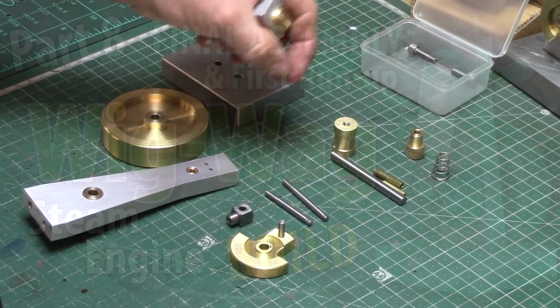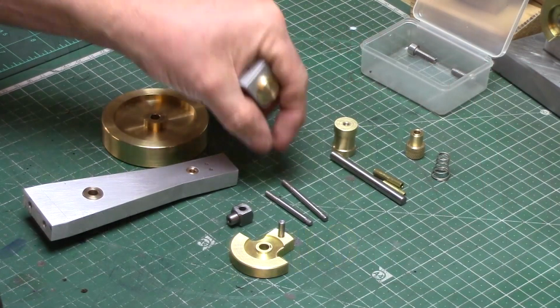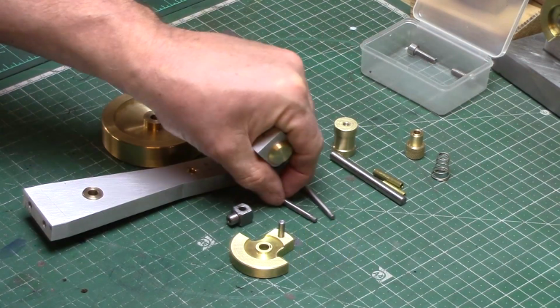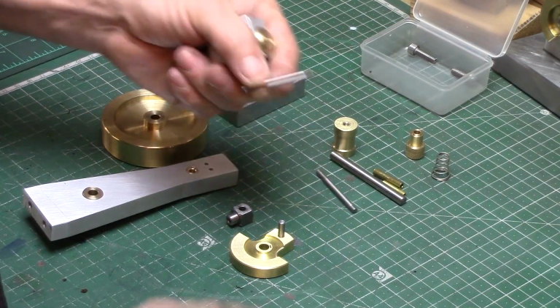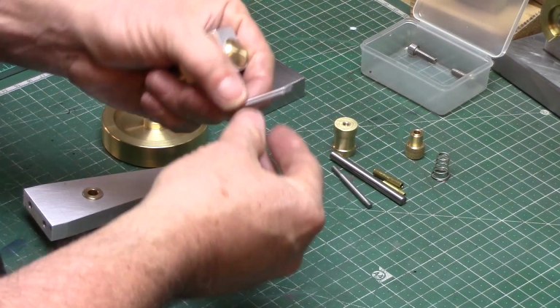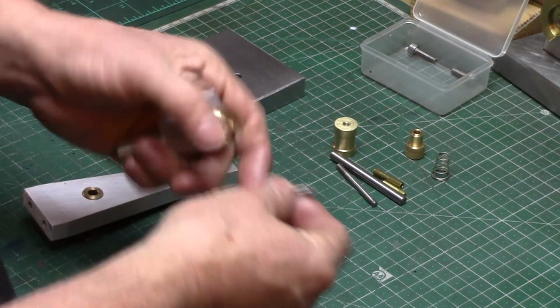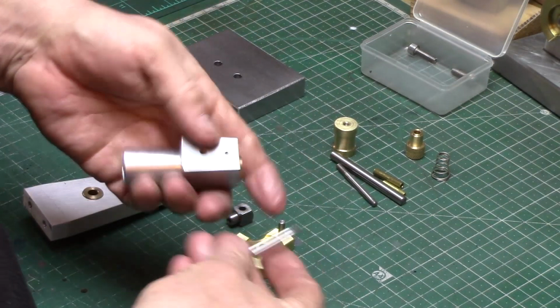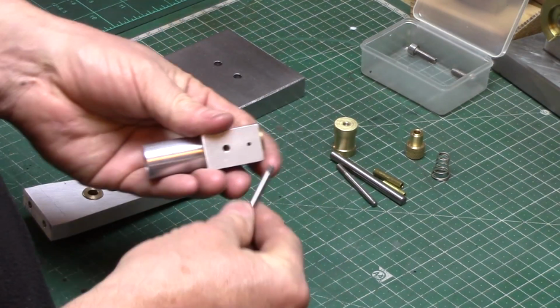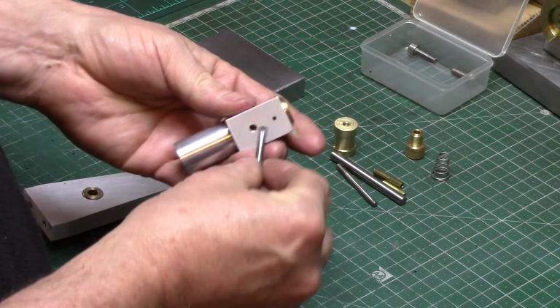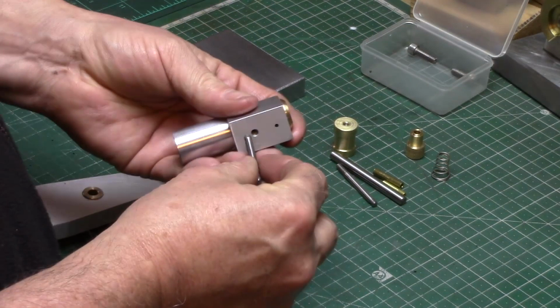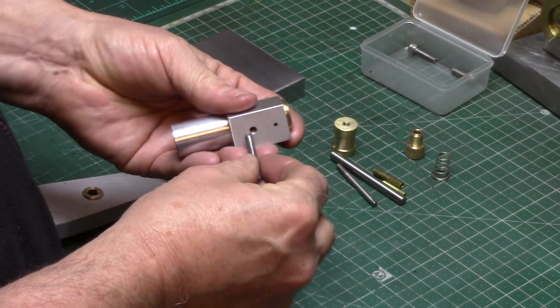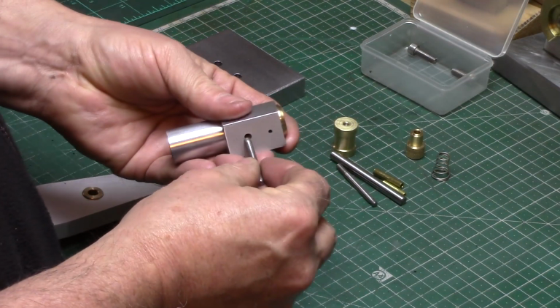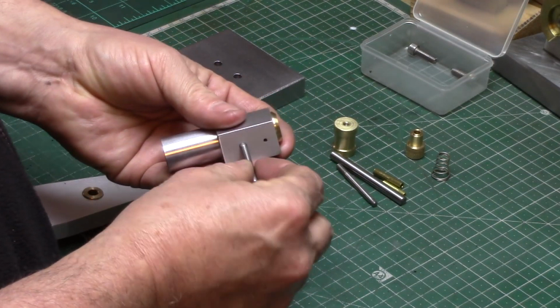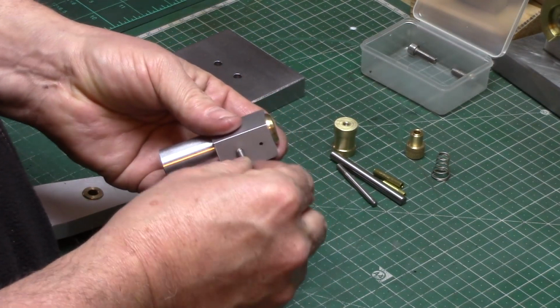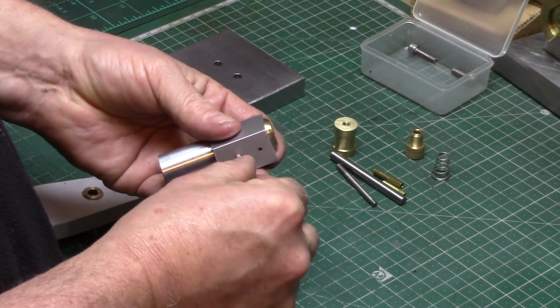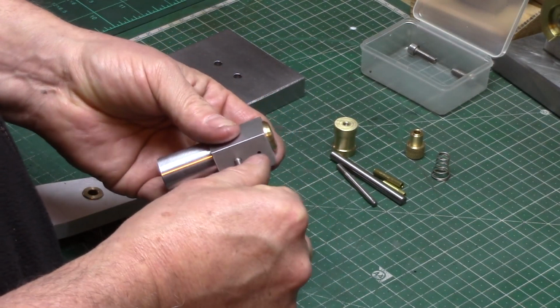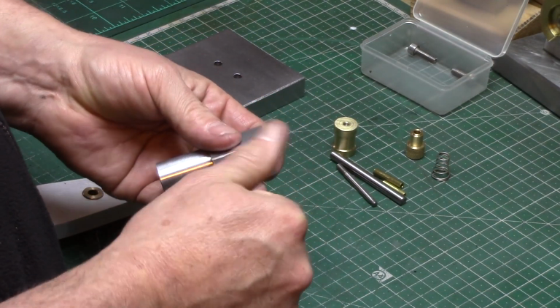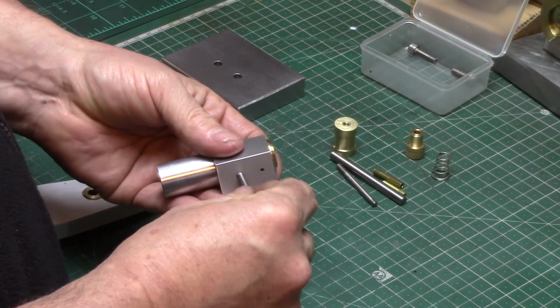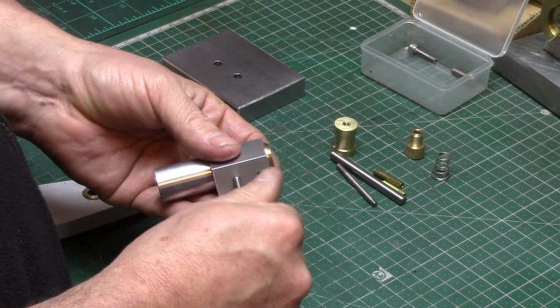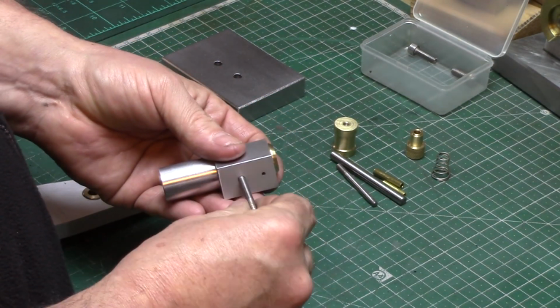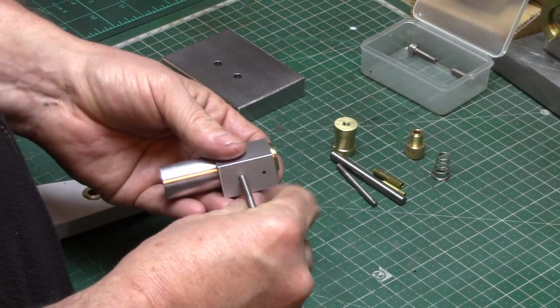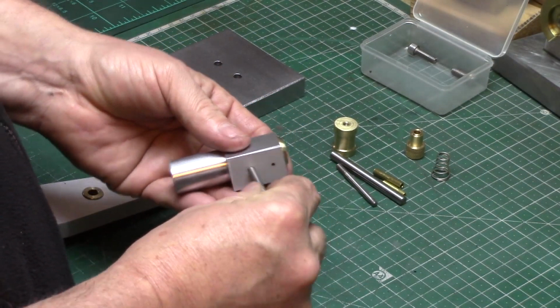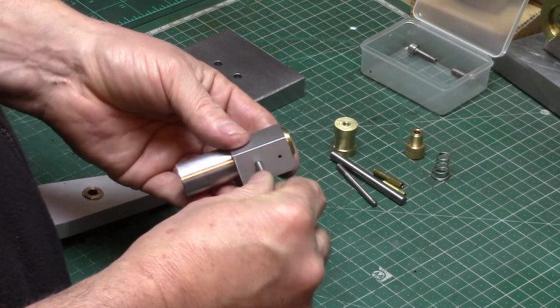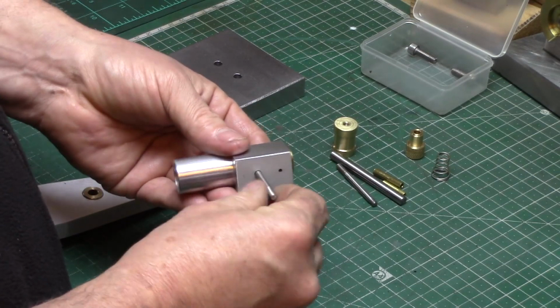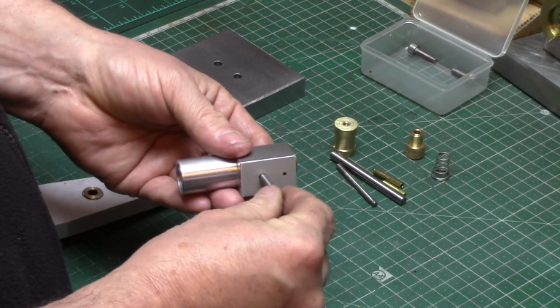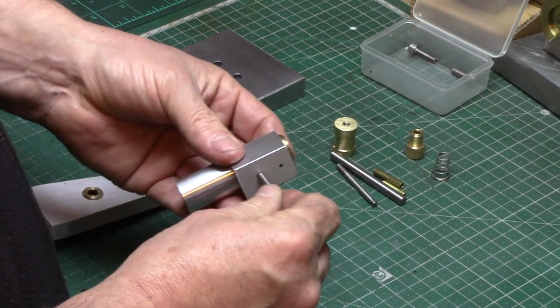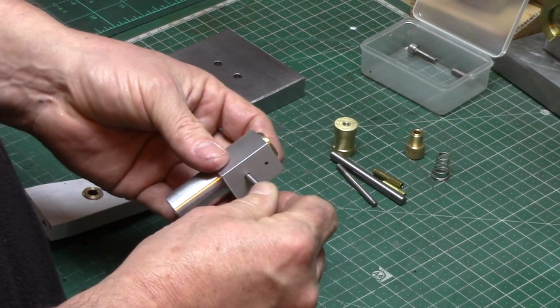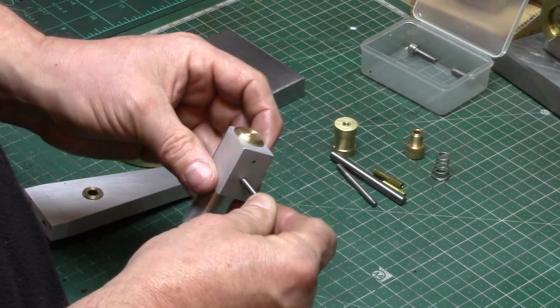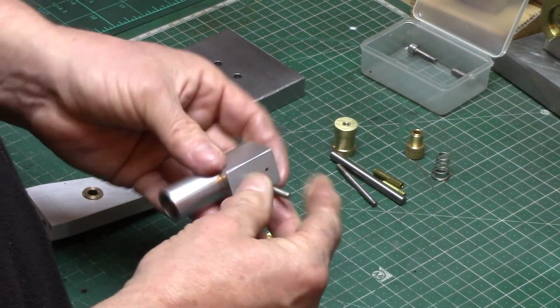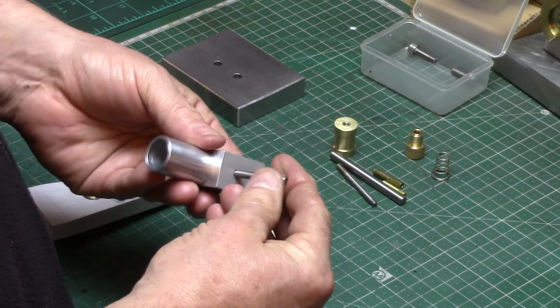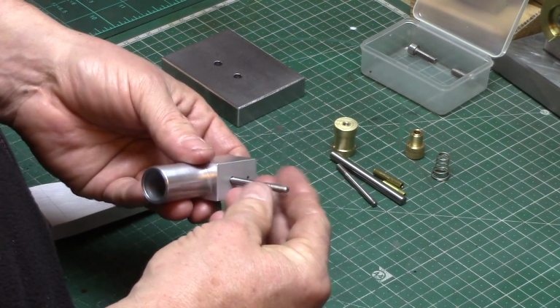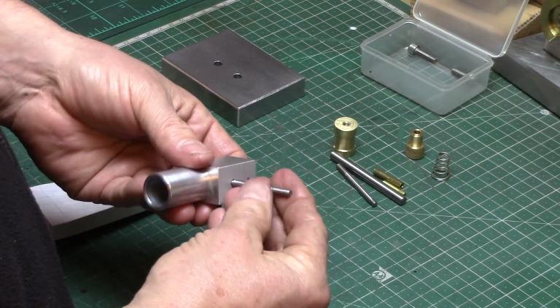Welcome back to part 8, the final part of the Wigwag engine build. Today I'm going to assemble the engine and run it for the first time.